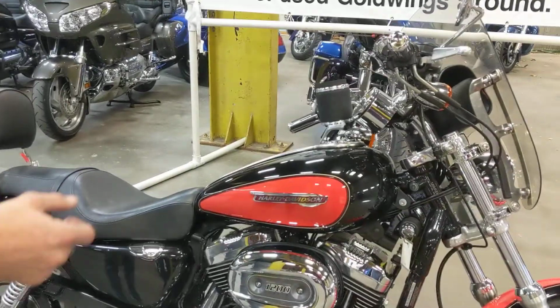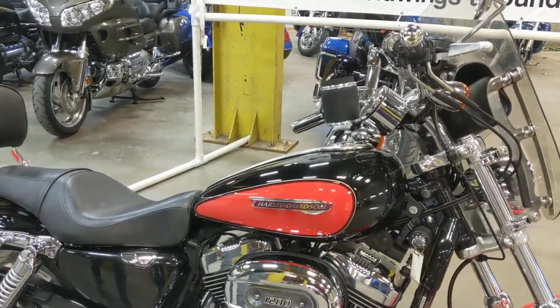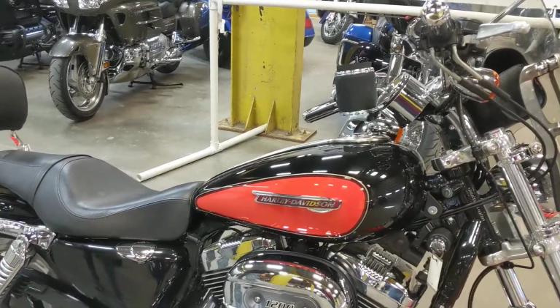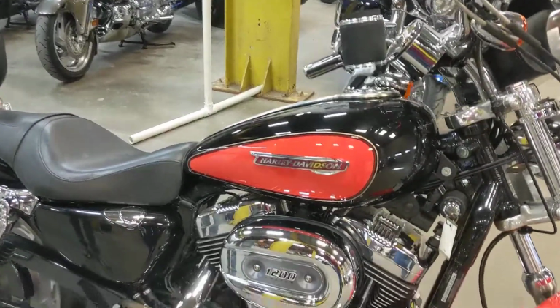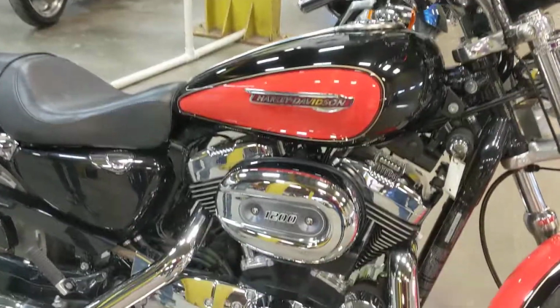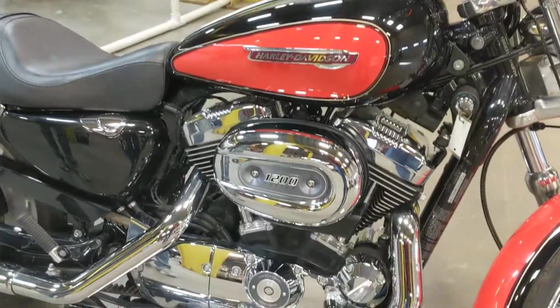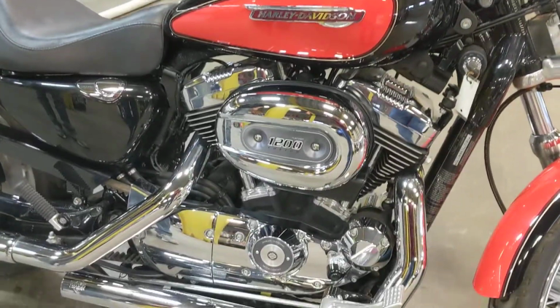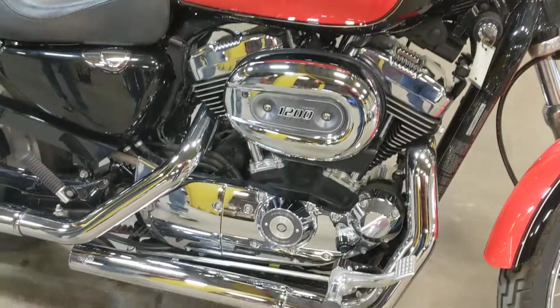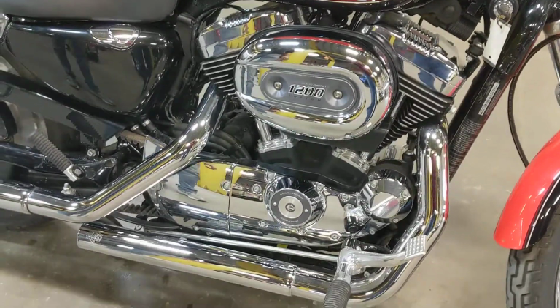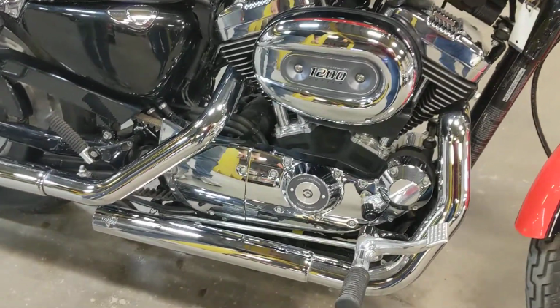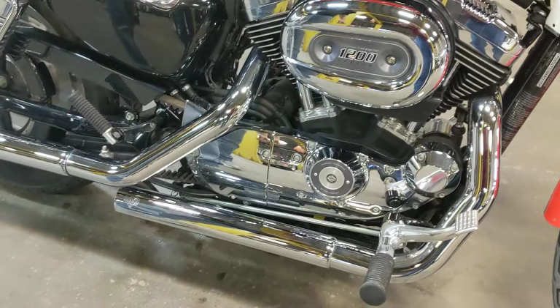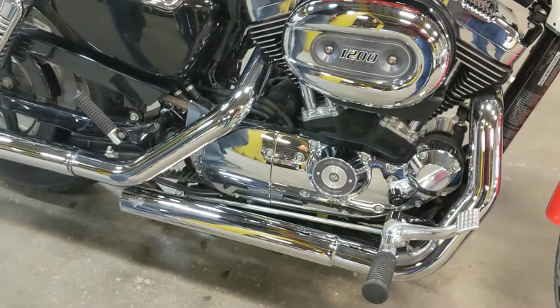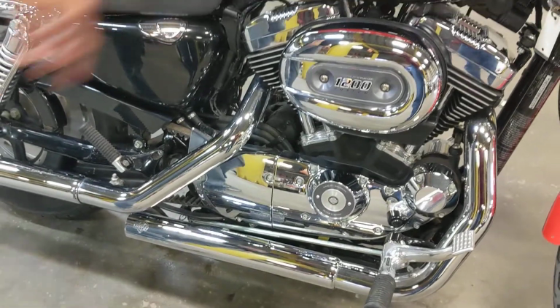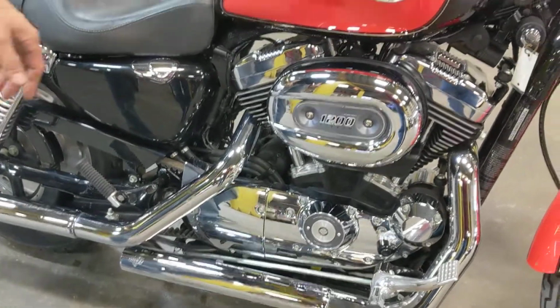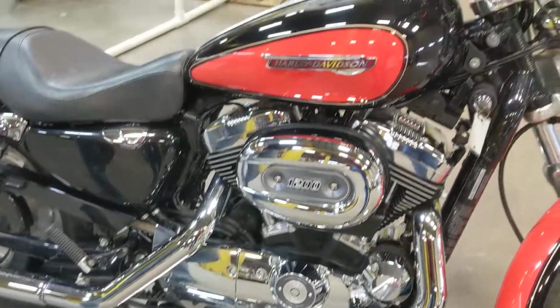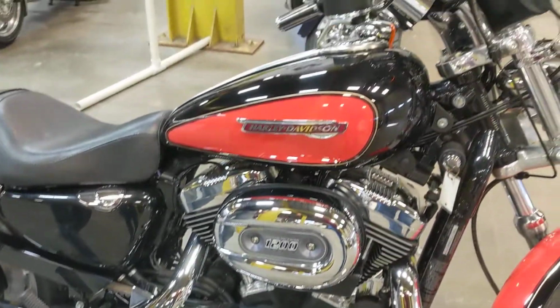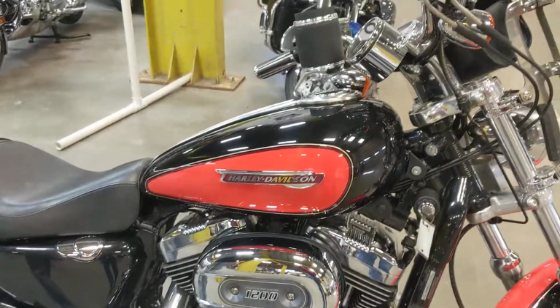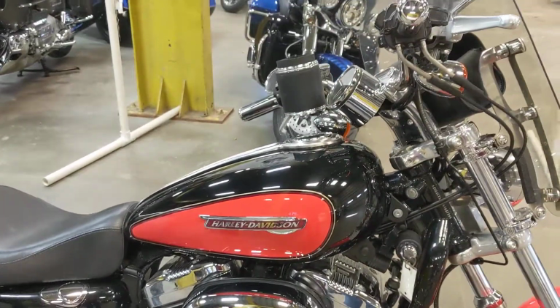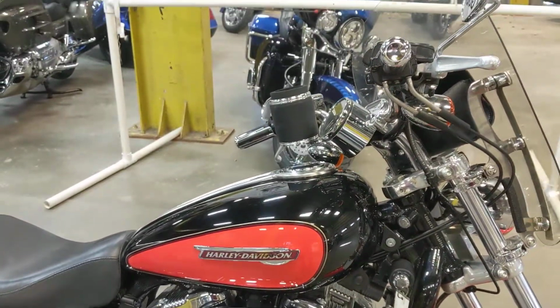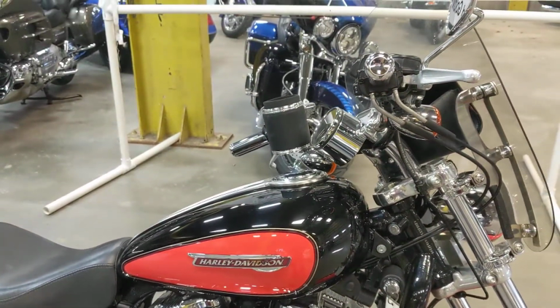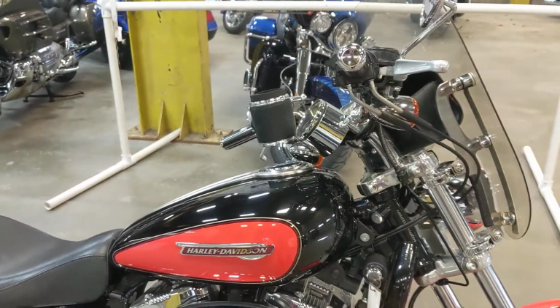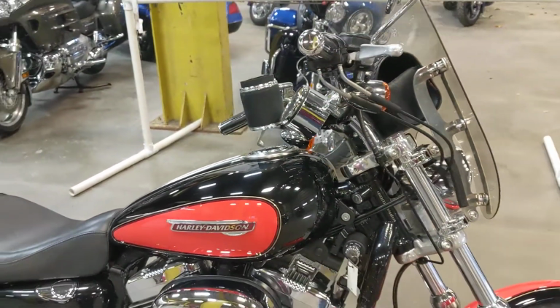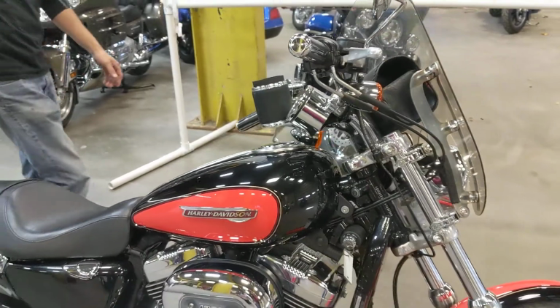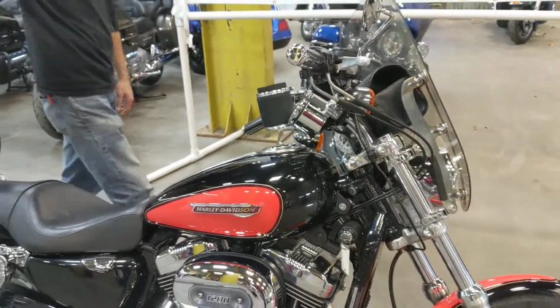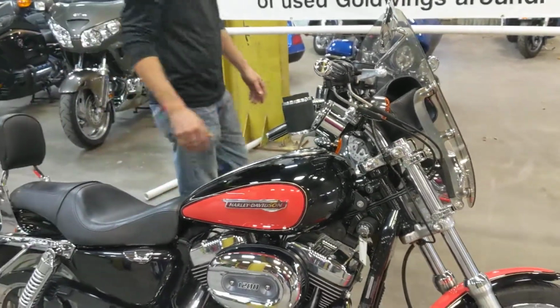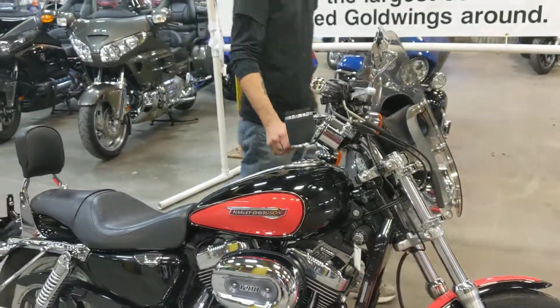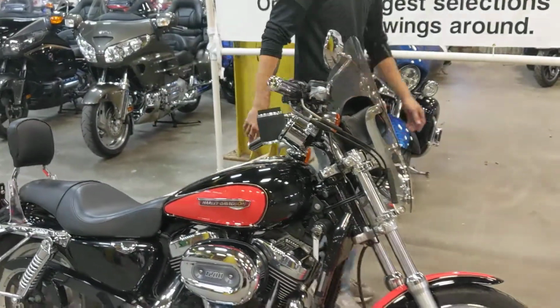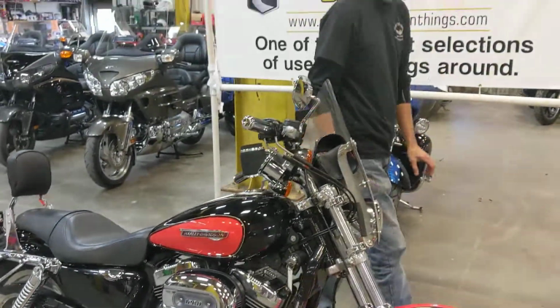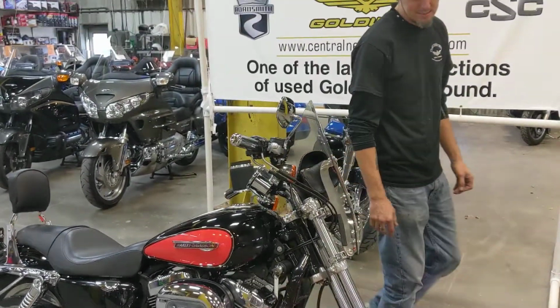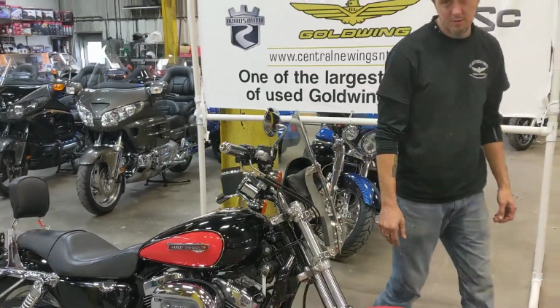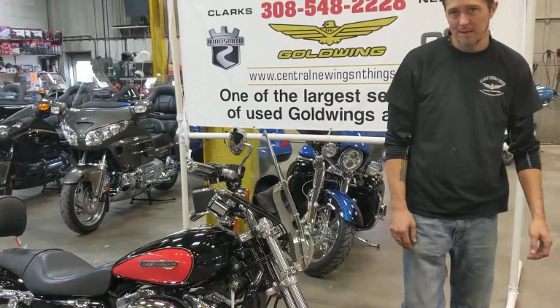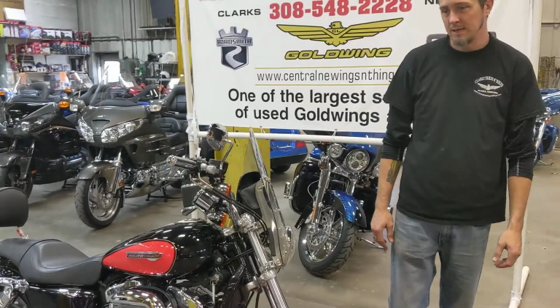It does have a nice set of chrome slip-on mufflers on it, a nice backrest for your passenger, and it does have a detachable windshield on it. This is a 2008 — it has got just around 6,200 miles on it.